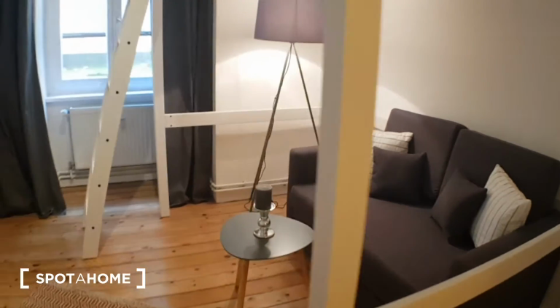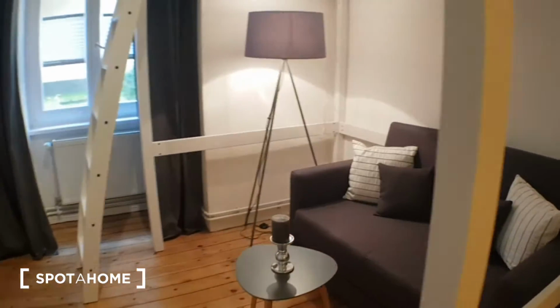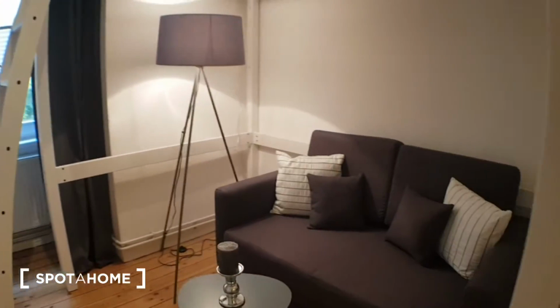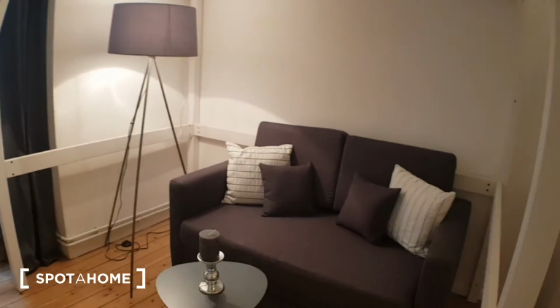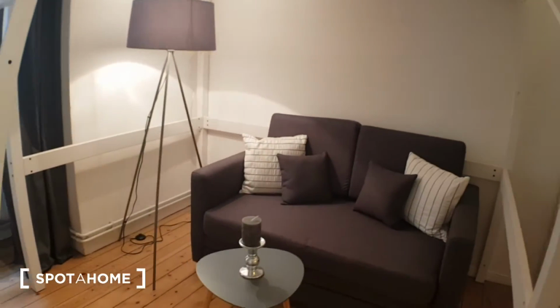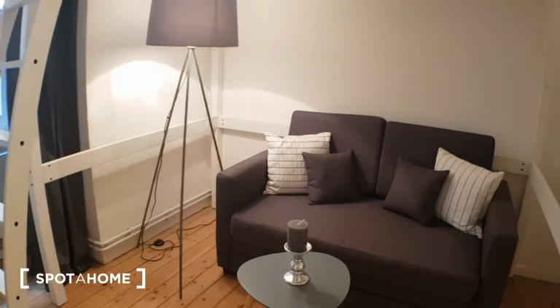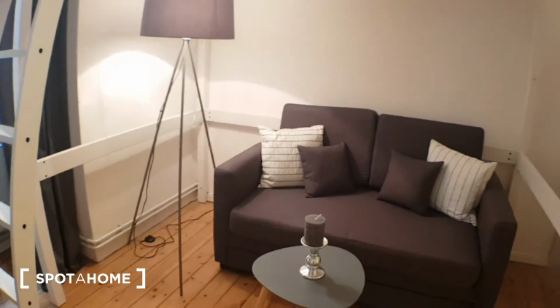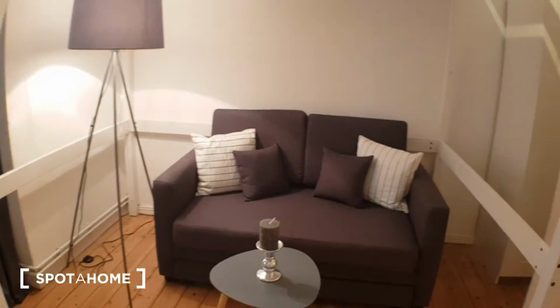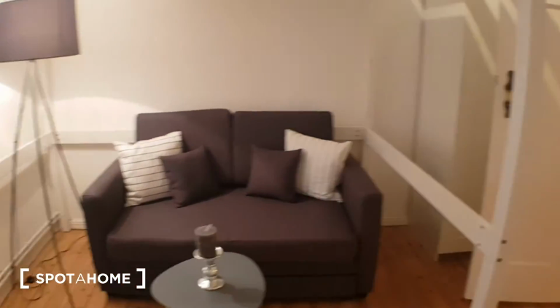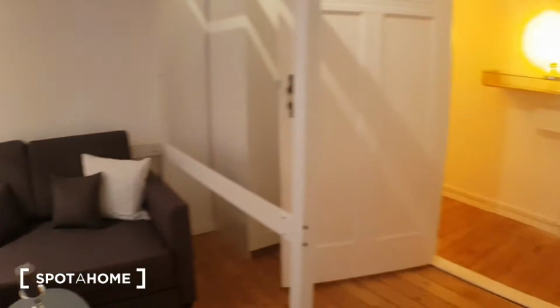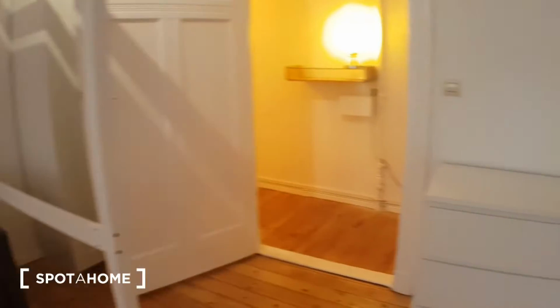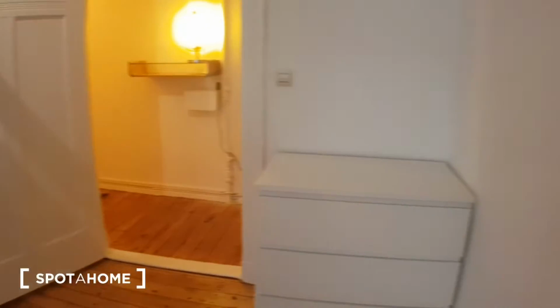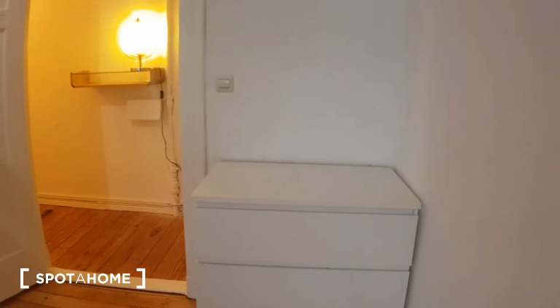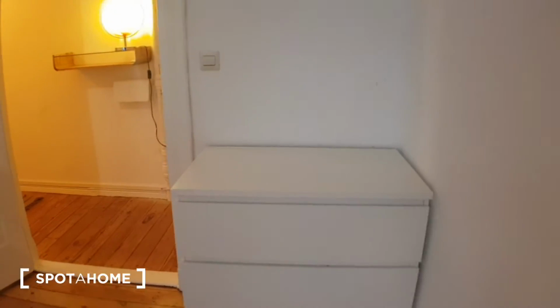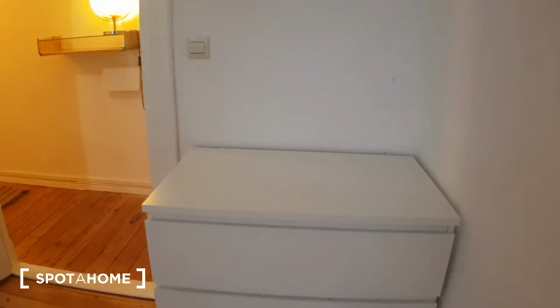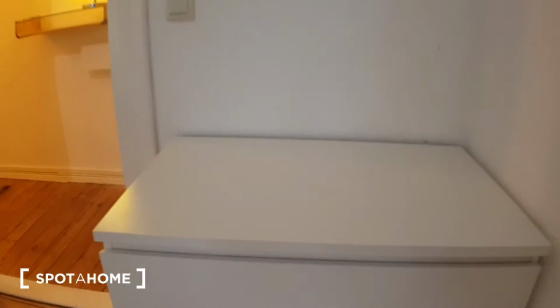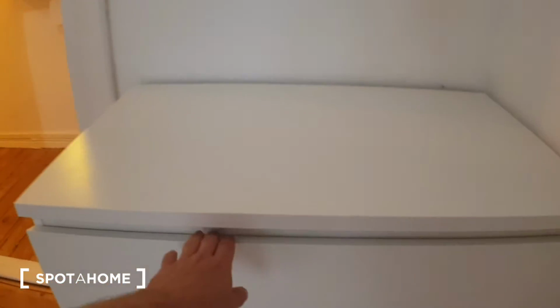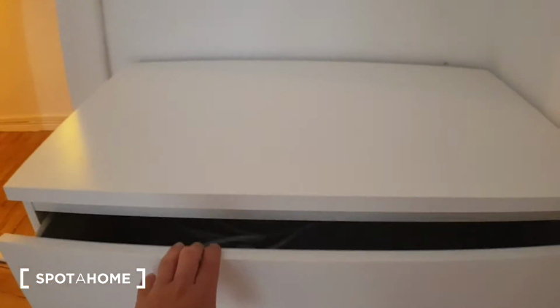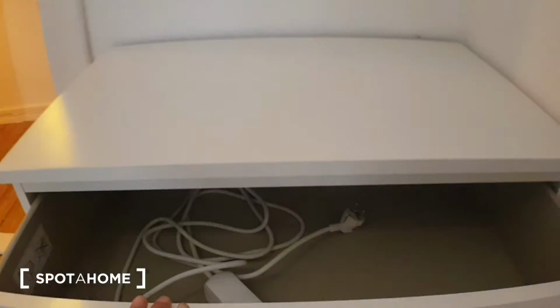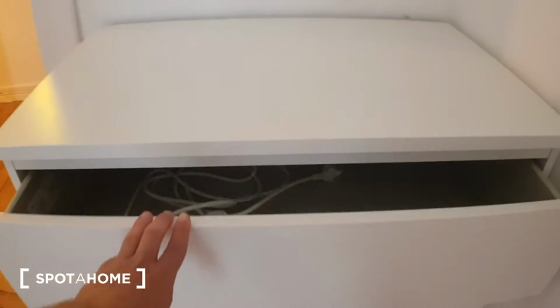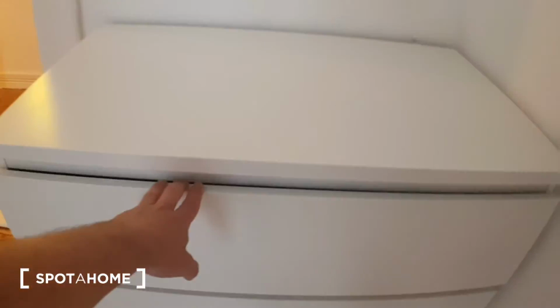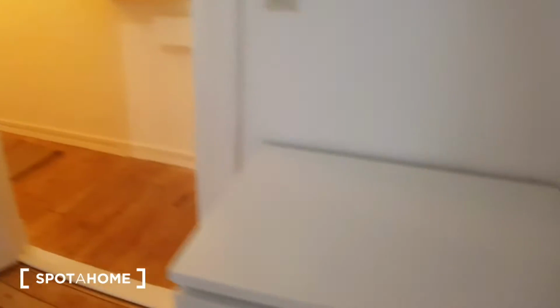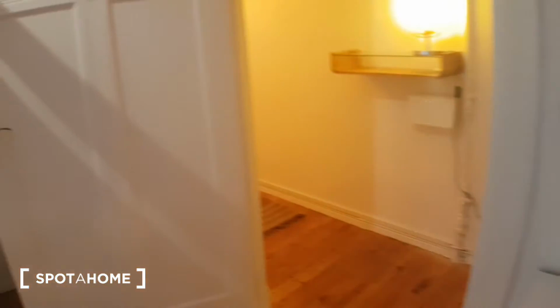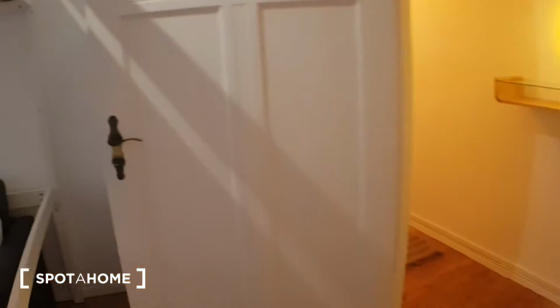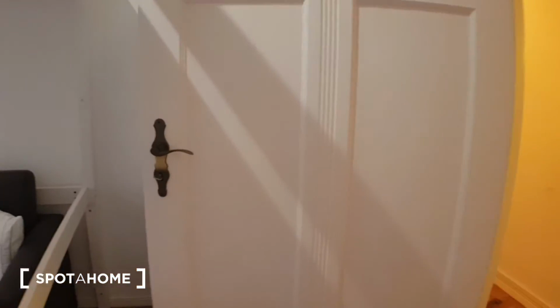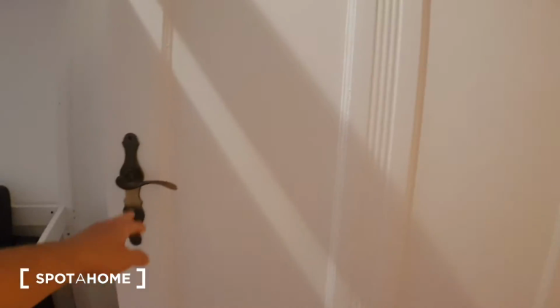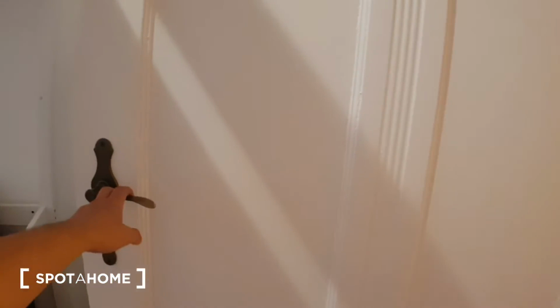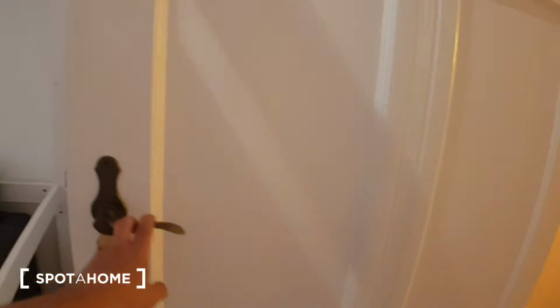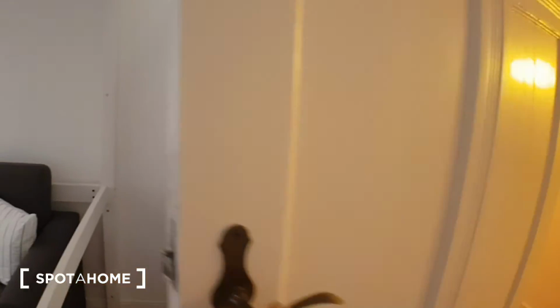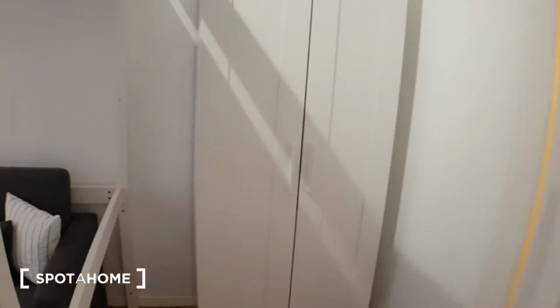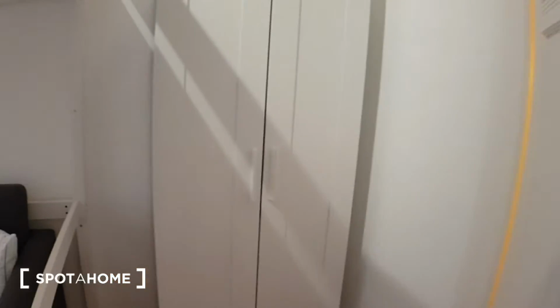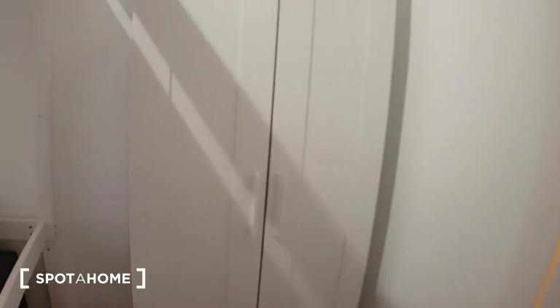The sofa can turn into a bed, just to let you know. Behind me you will find a closet. And here you have the closet, and here you have a wardrobe.